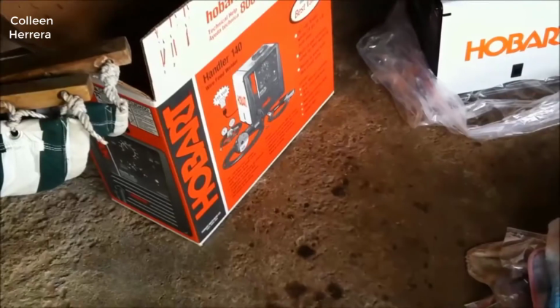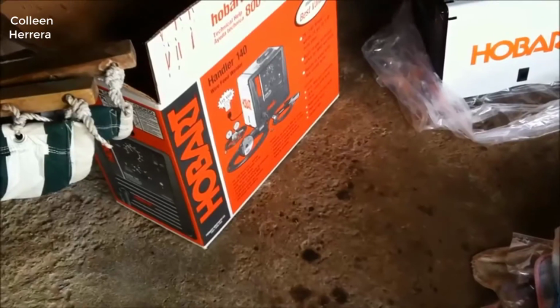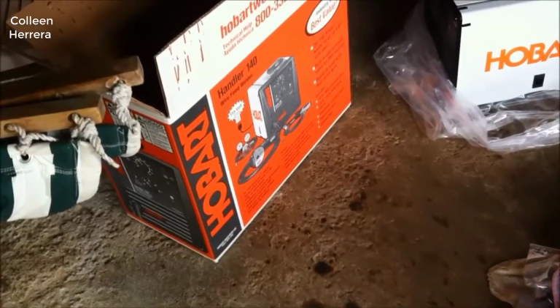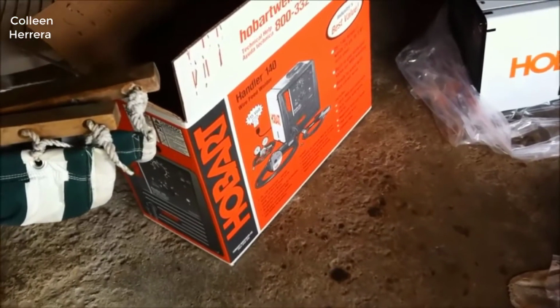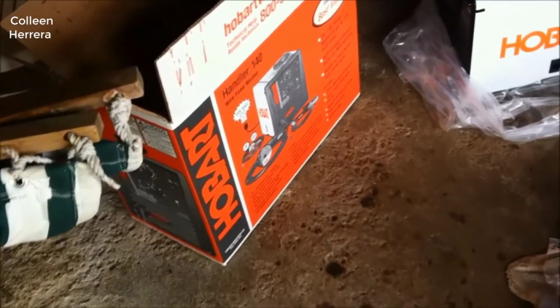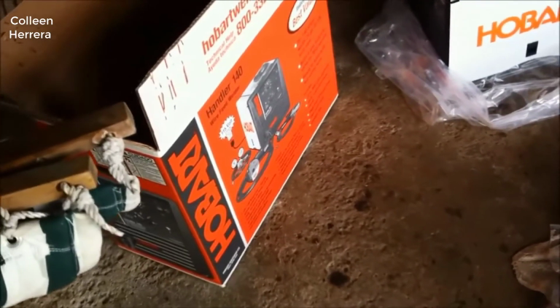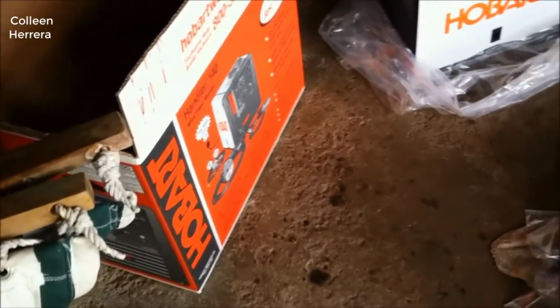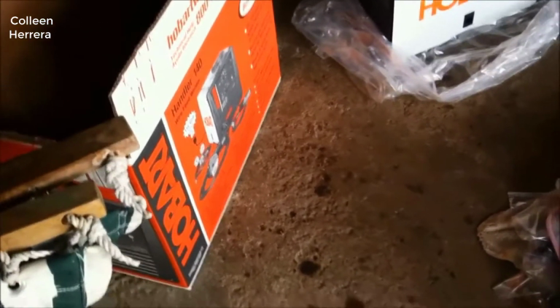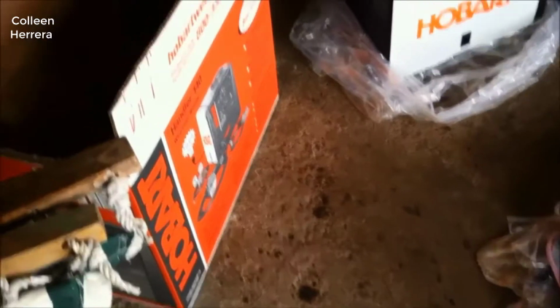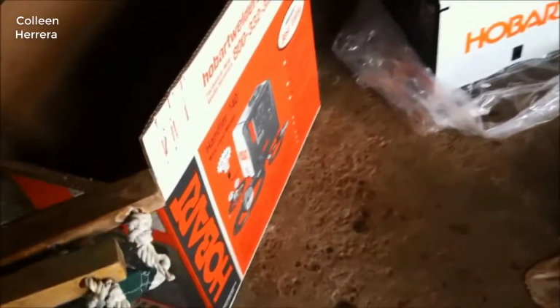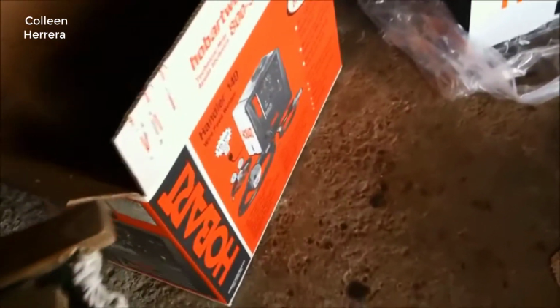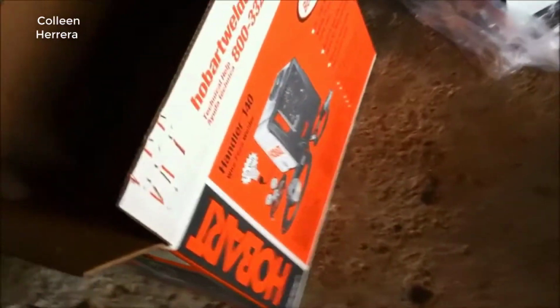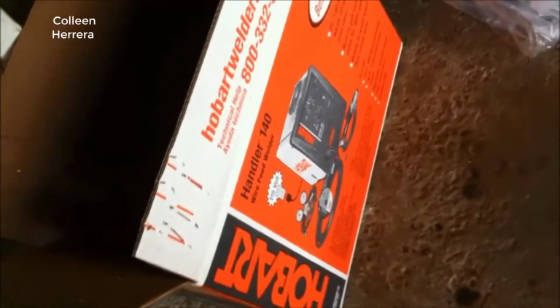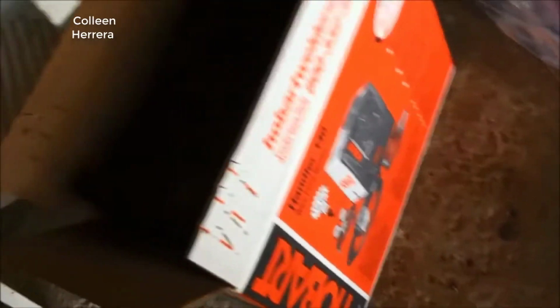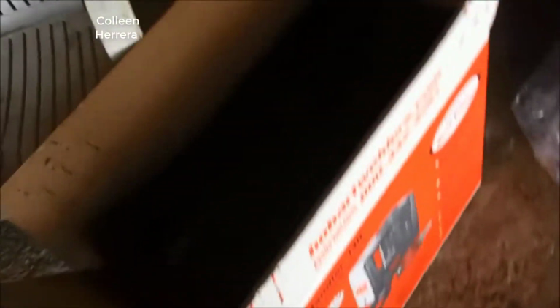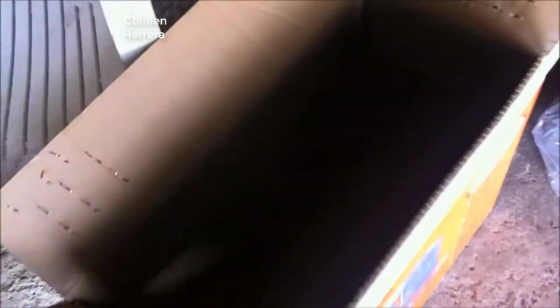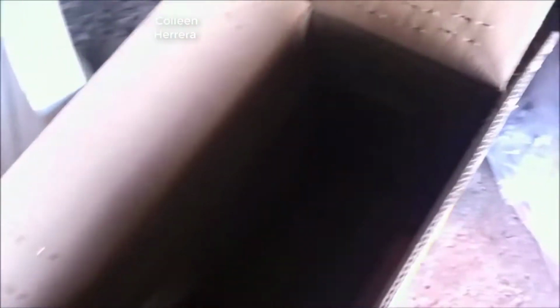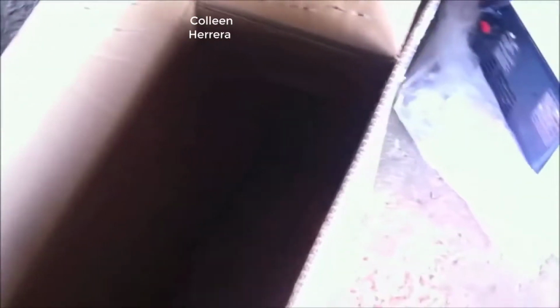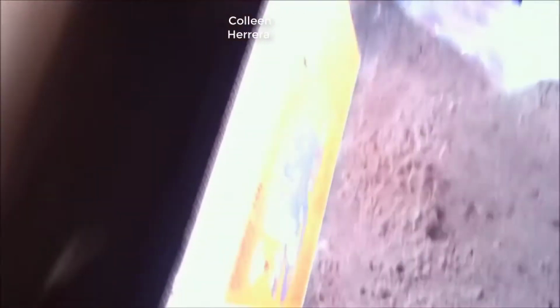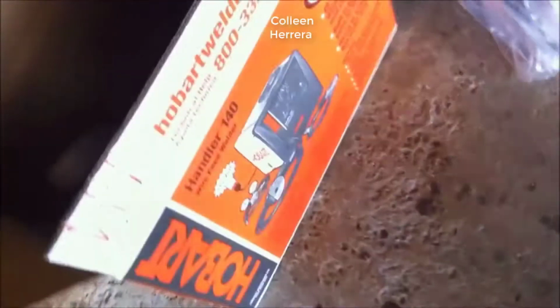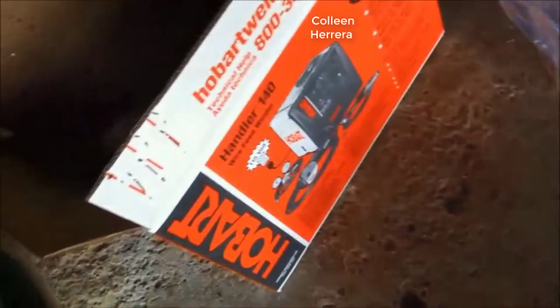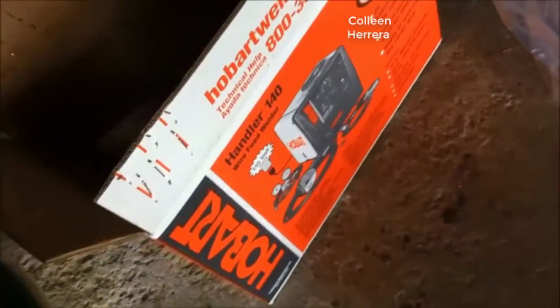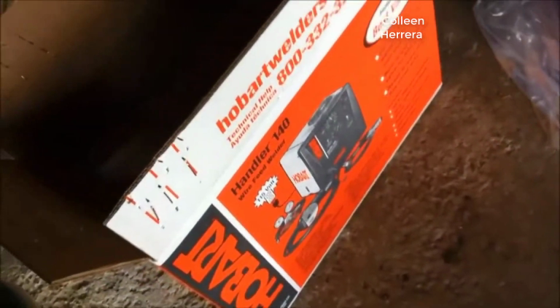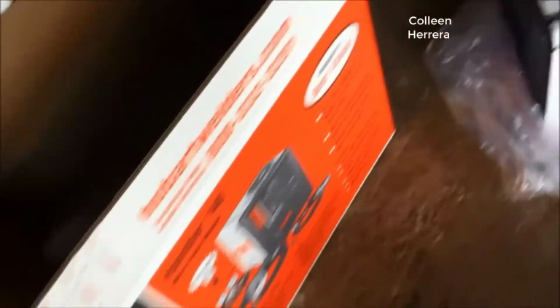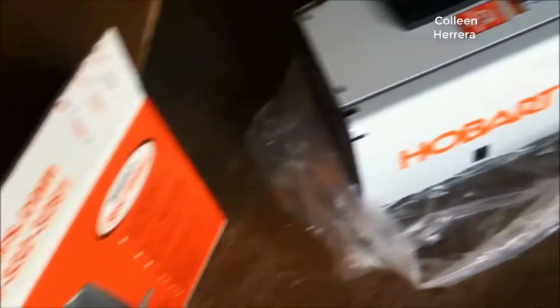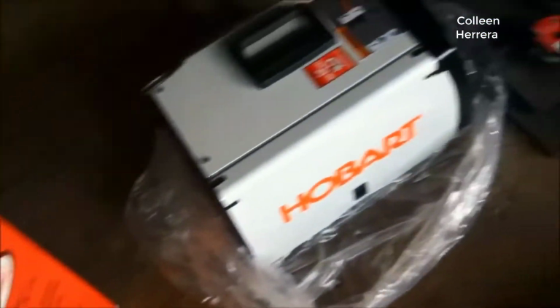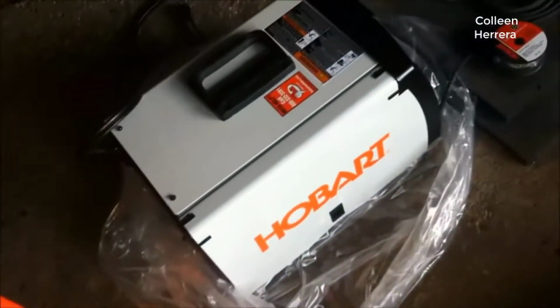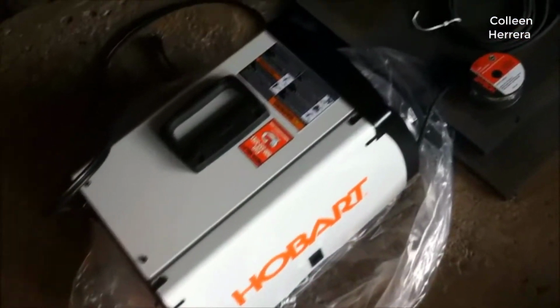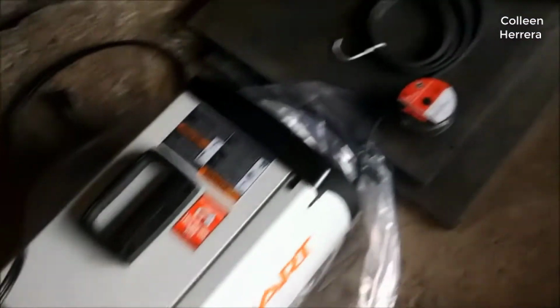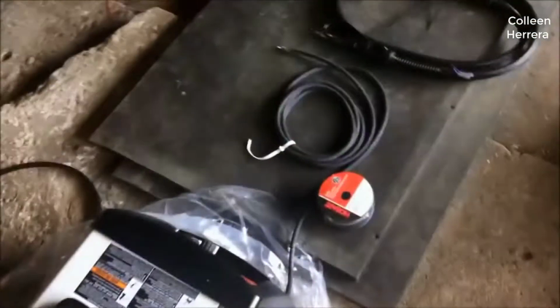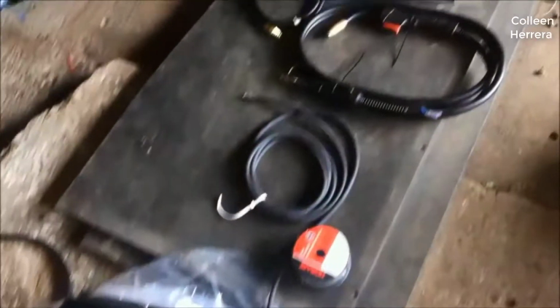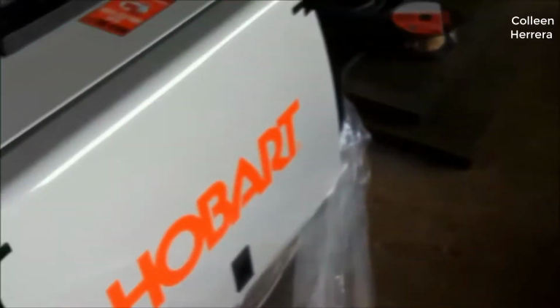Hey guys, how's it going? Today I want to do just kind of a quick review for you guys on the Hobart Handler 140 MIG welder. I hadn't seen too many reviews on it so I thought I'd just kind of give you guys my two cents based off my experience with it and let you know what I thought about it.